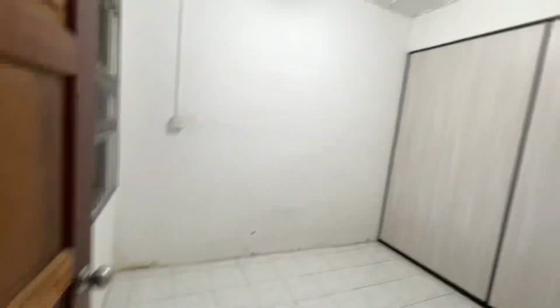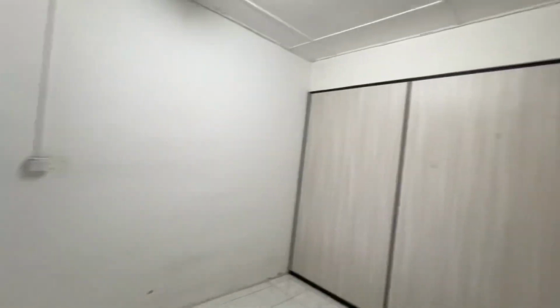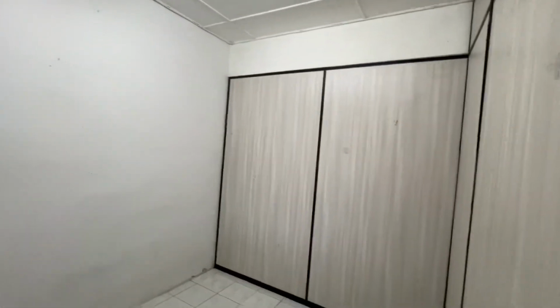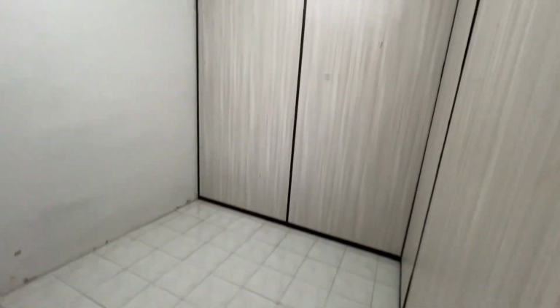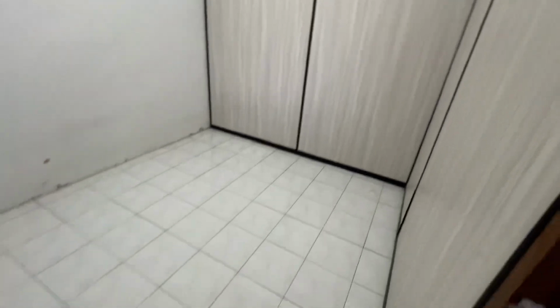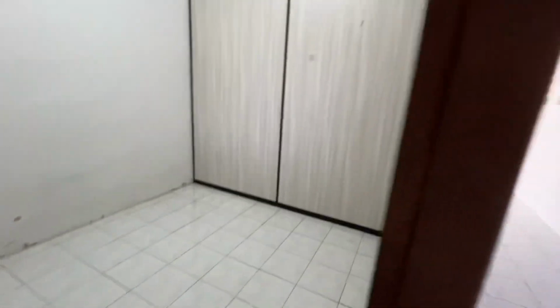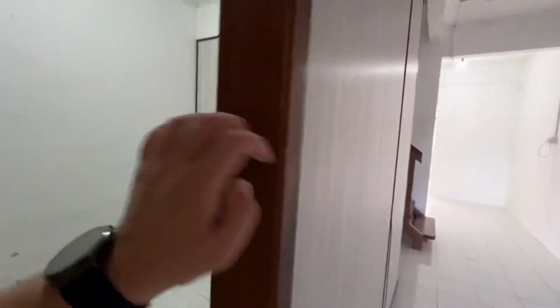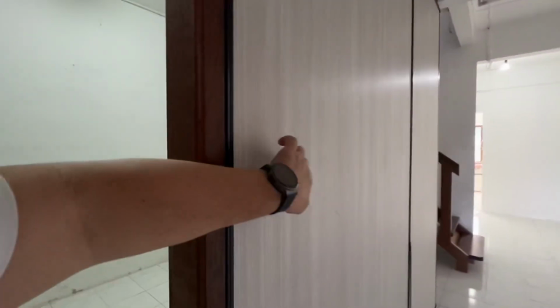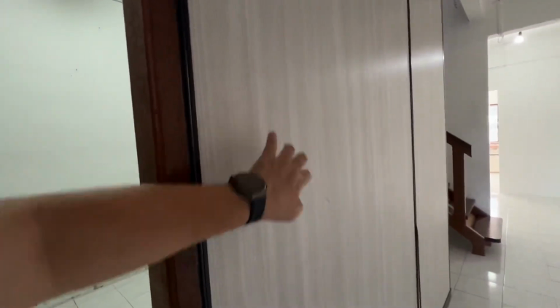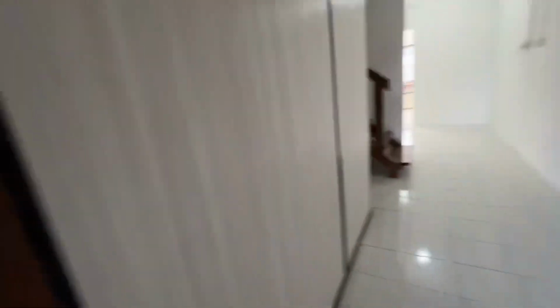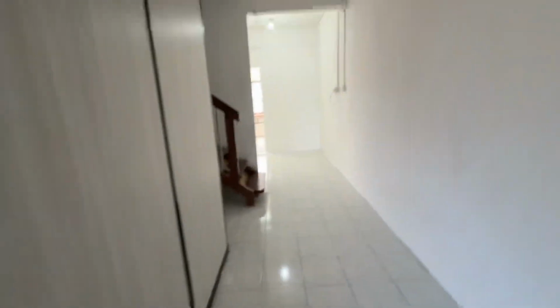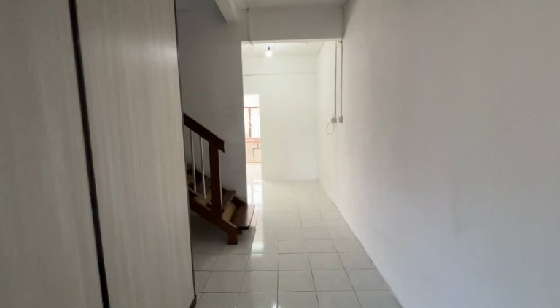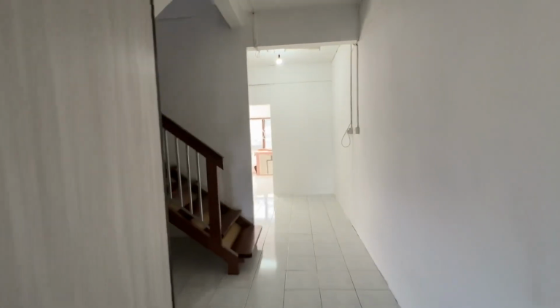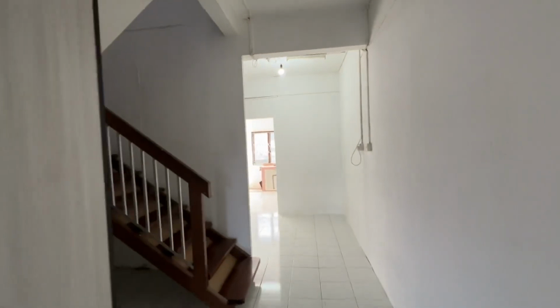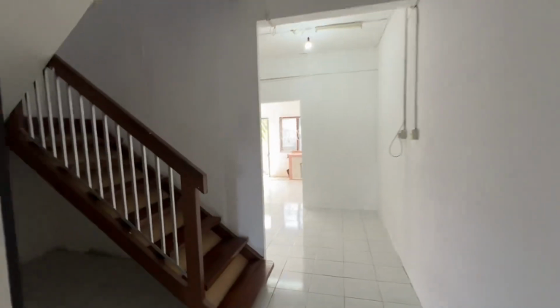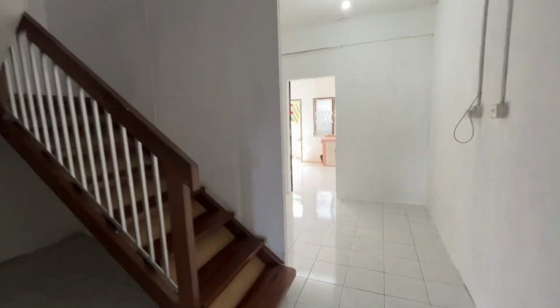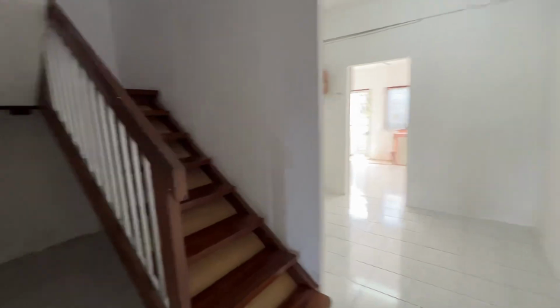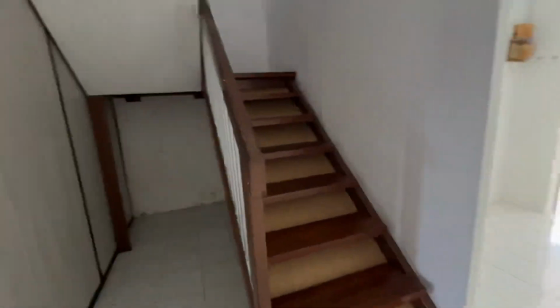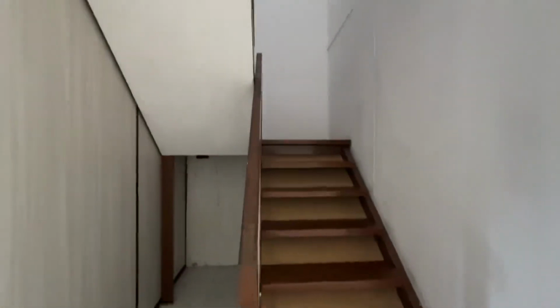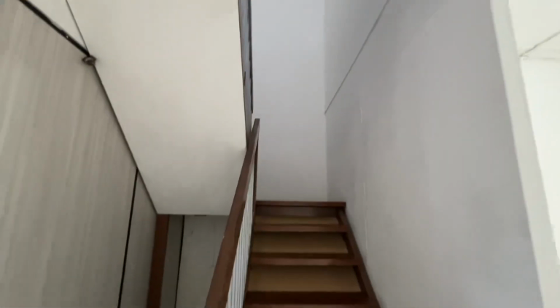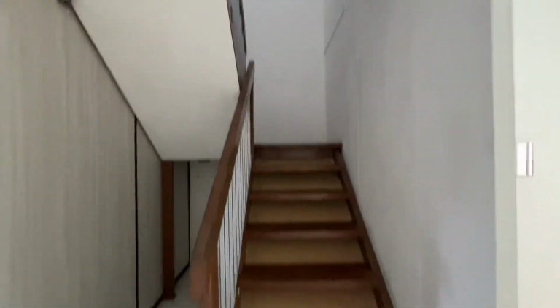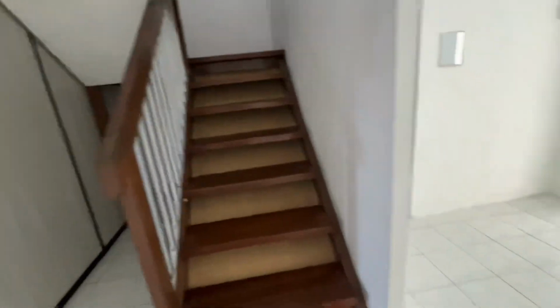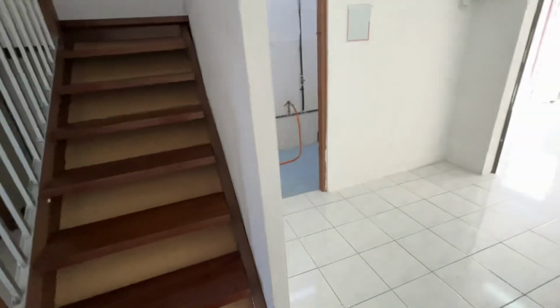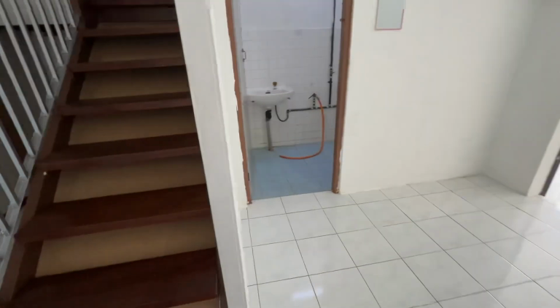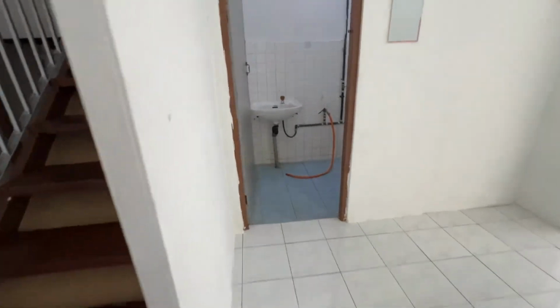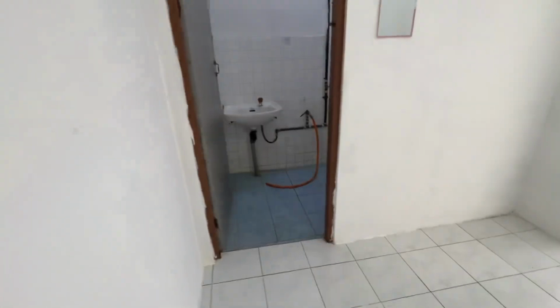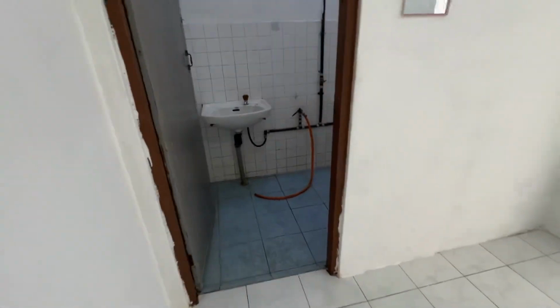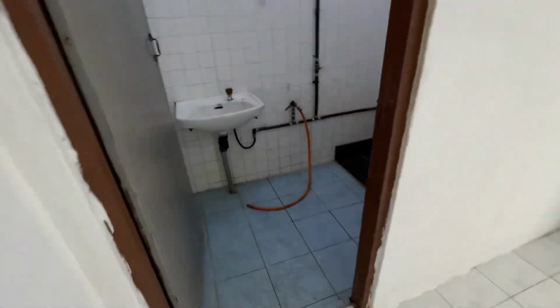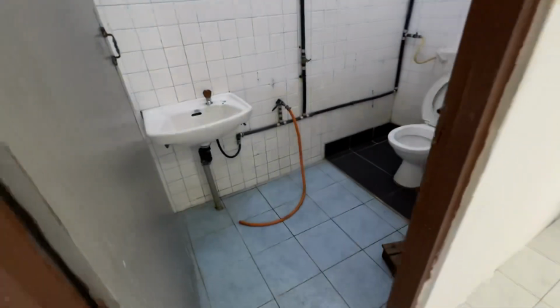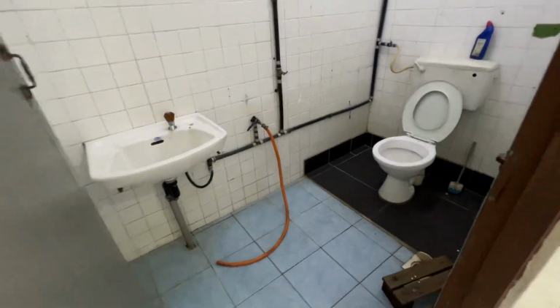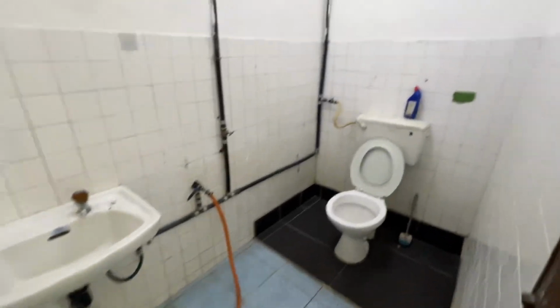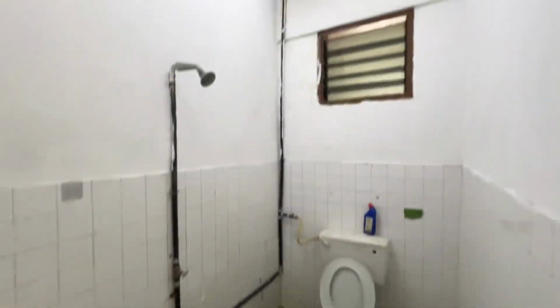There's one room downstairs, partition room, and then staircase here. This is a wooden staircase. One bathroom downstairs, one bathroom upstairs.